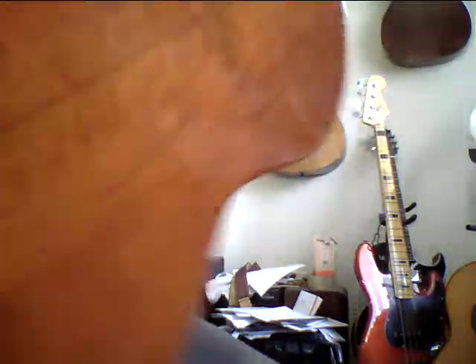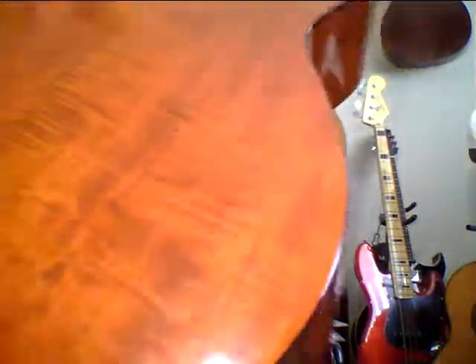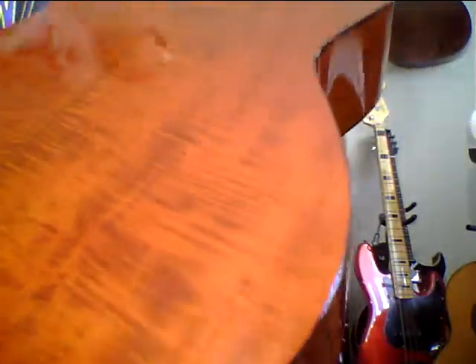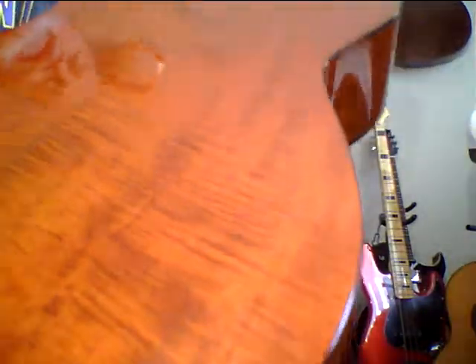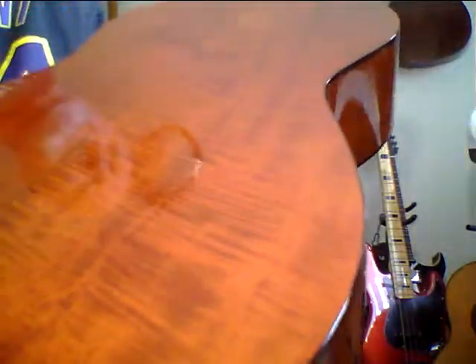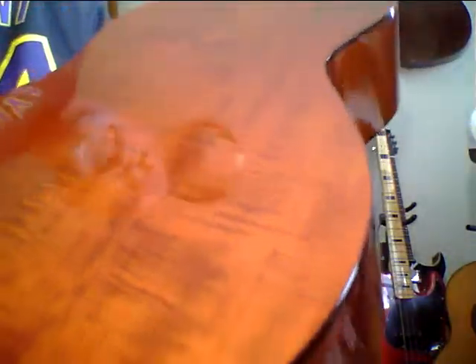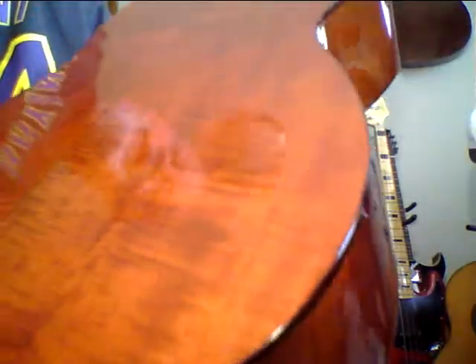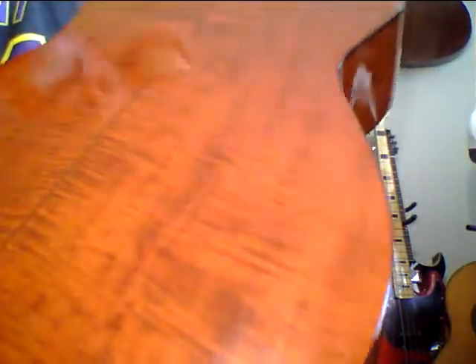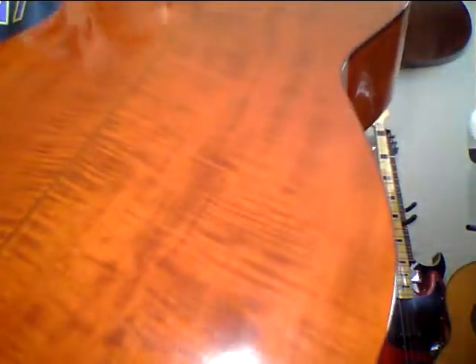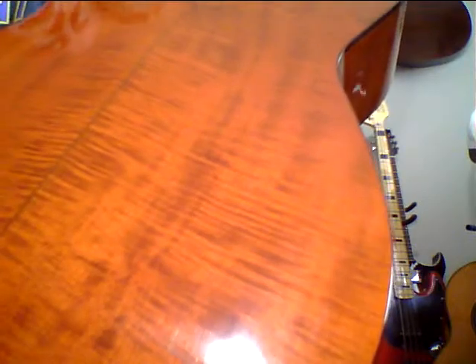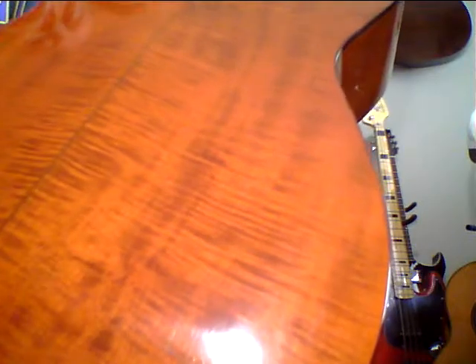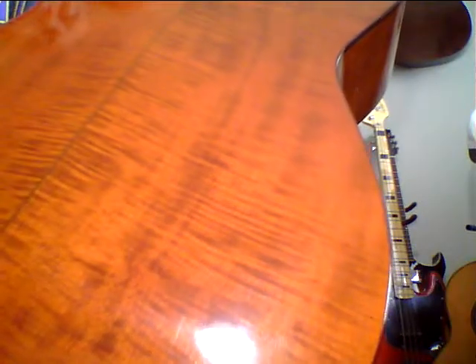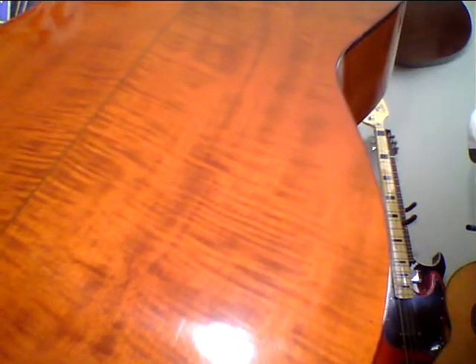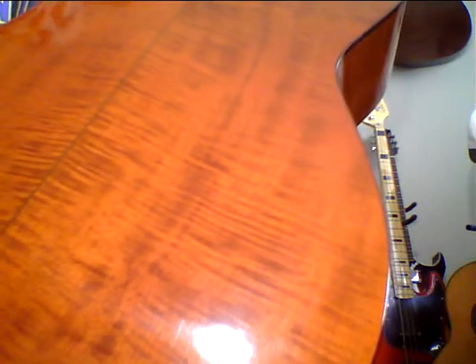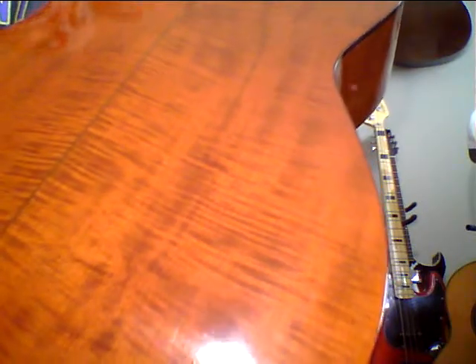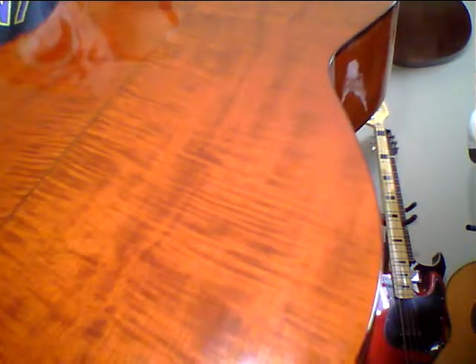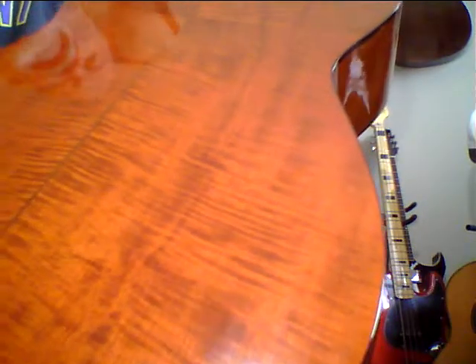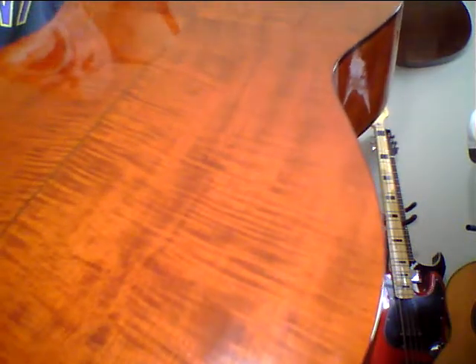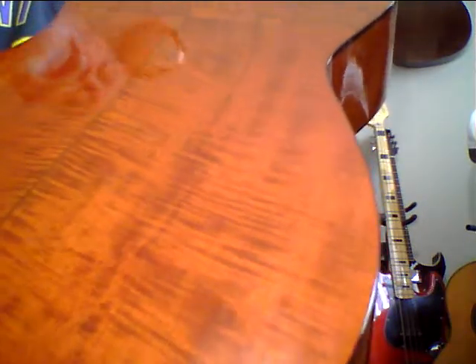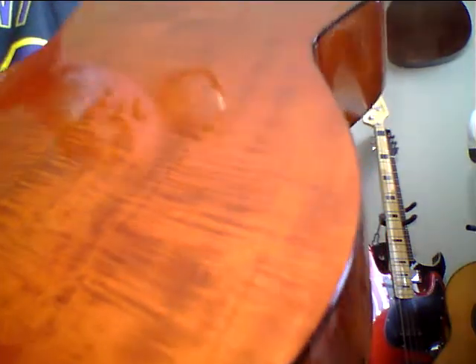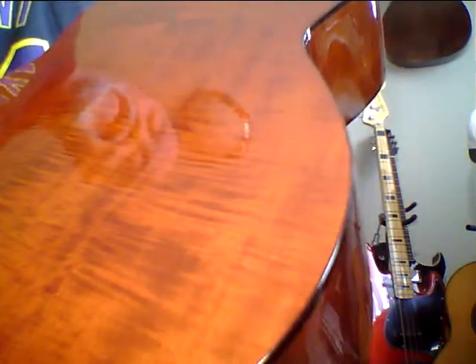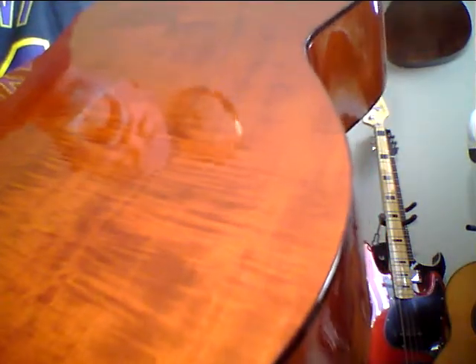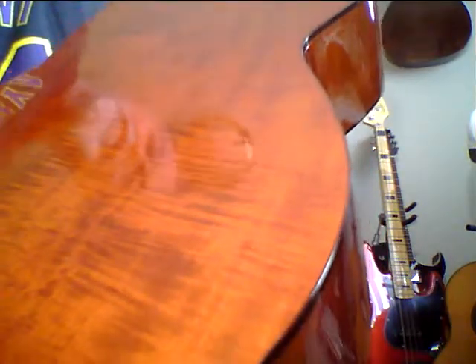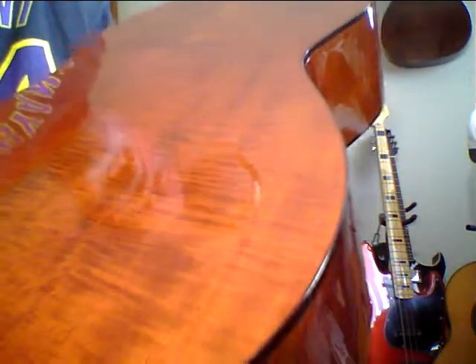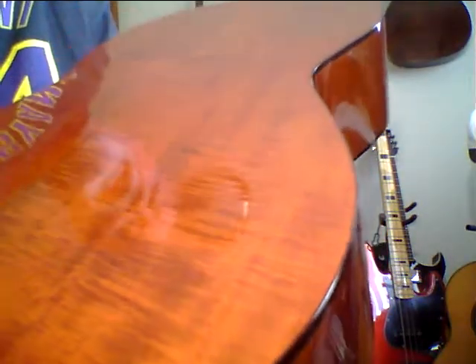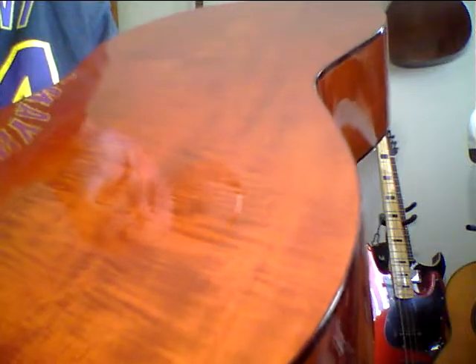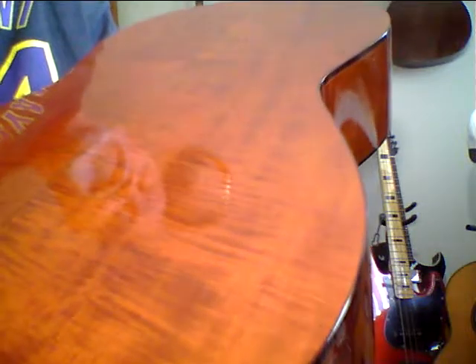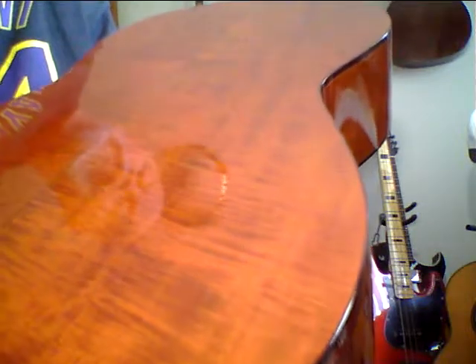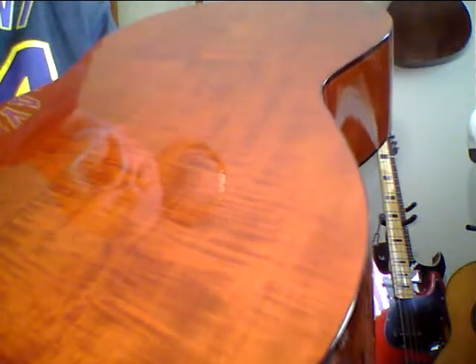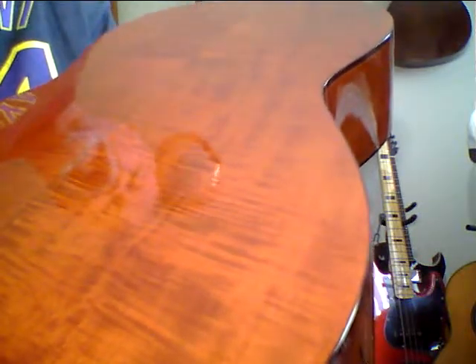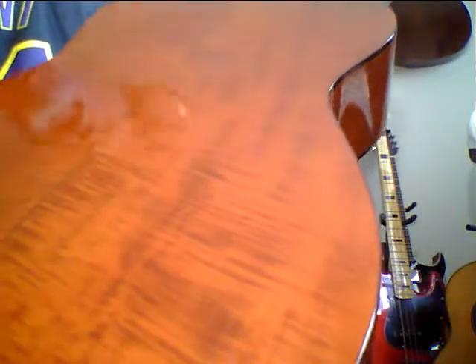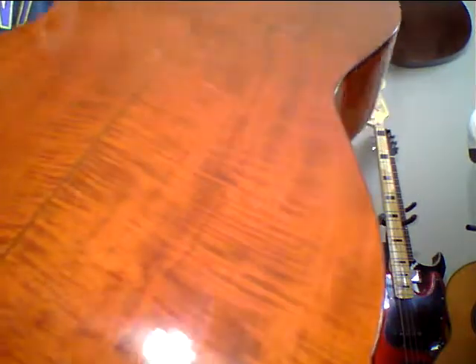I really don't want to sell this, but I will offer it for $675. It sounds unbelievable. Every time I play it, it seems to be sounding better lately because I haven't played it for a while. This is really a great sounding guitar.